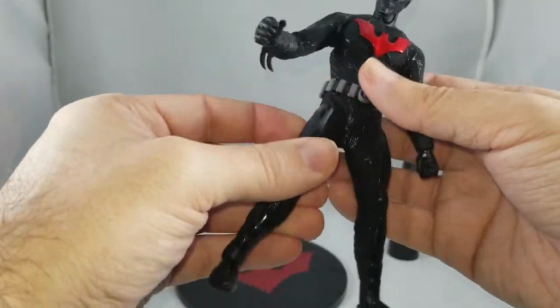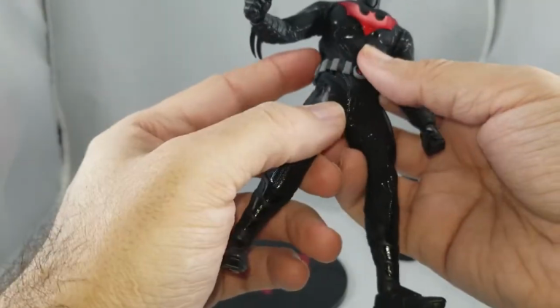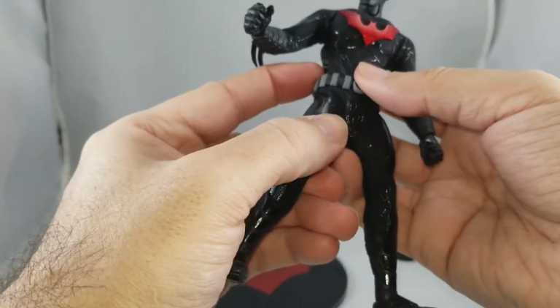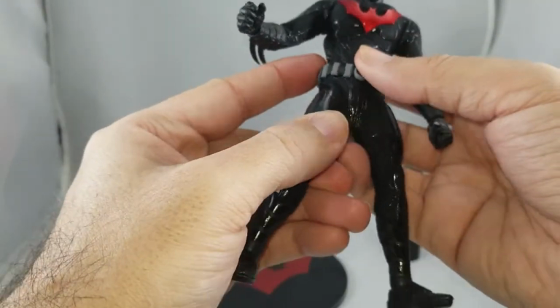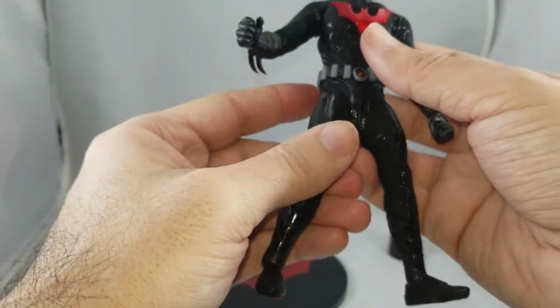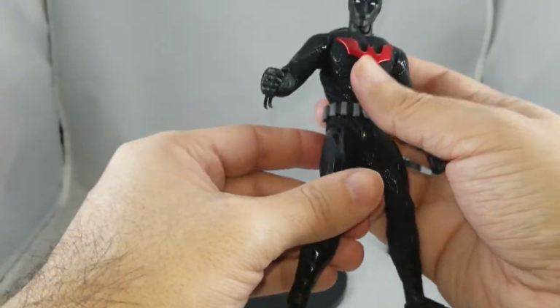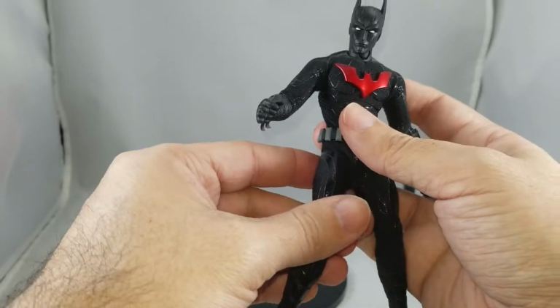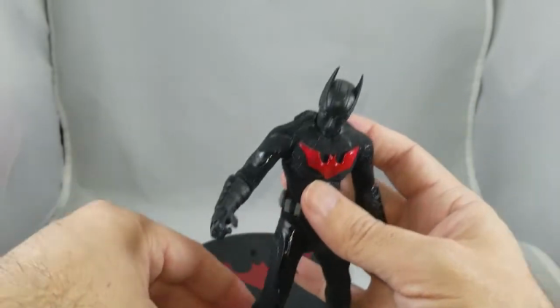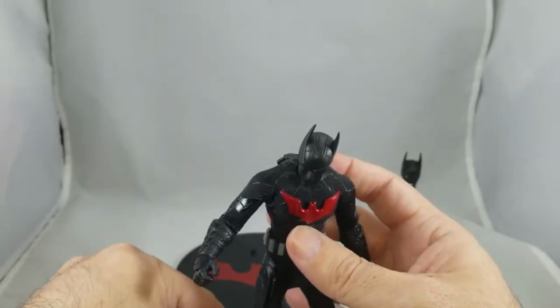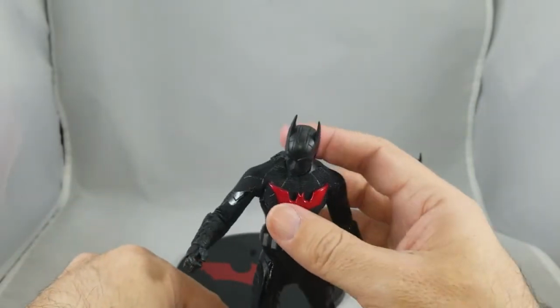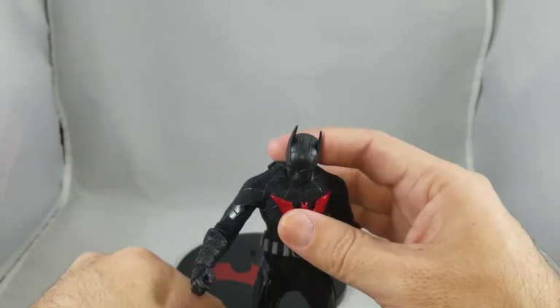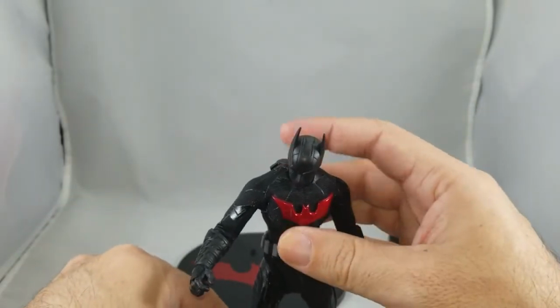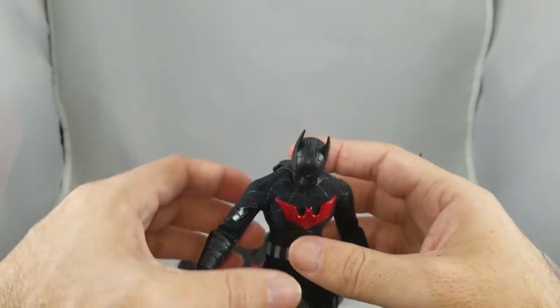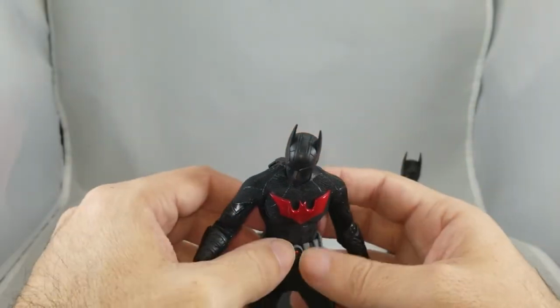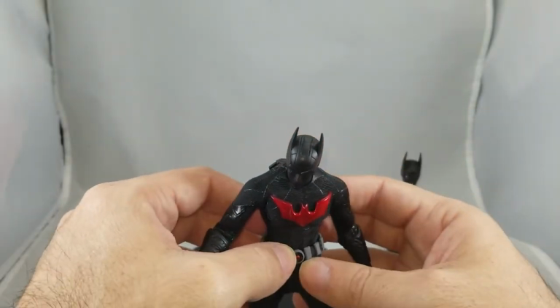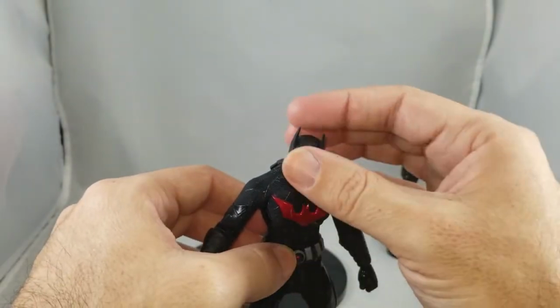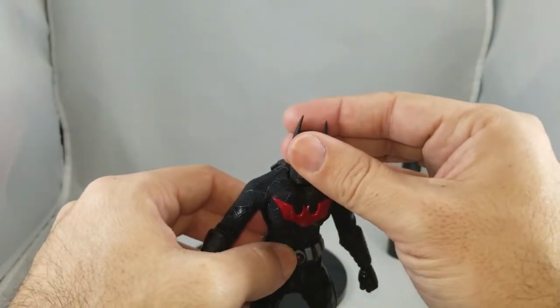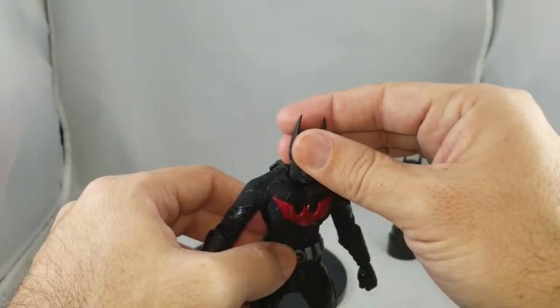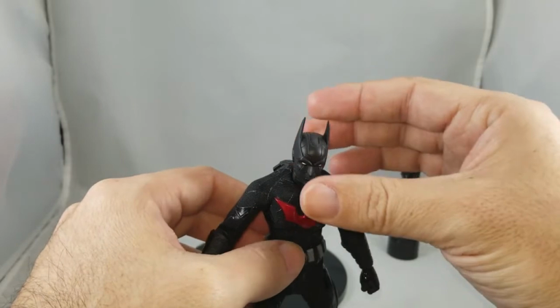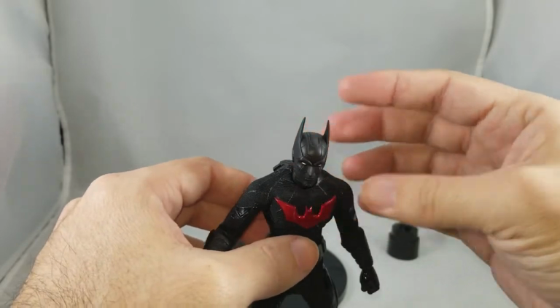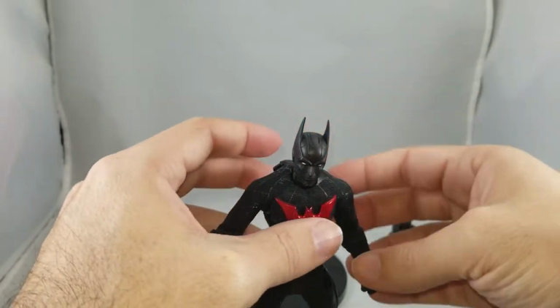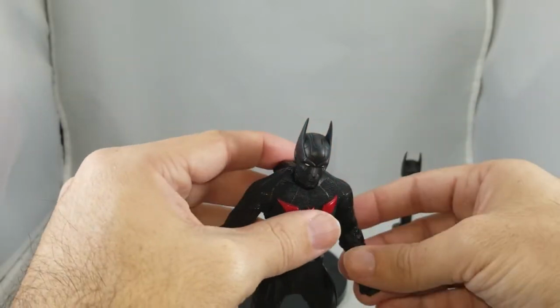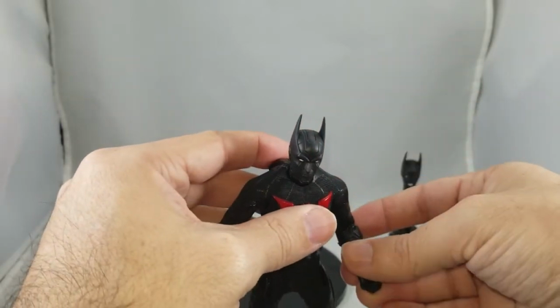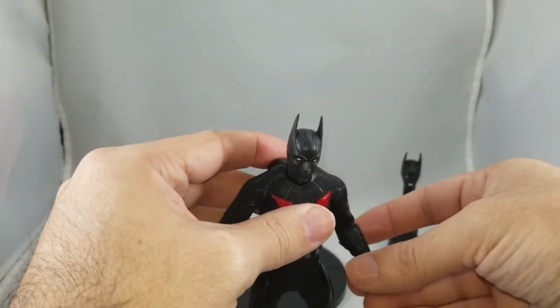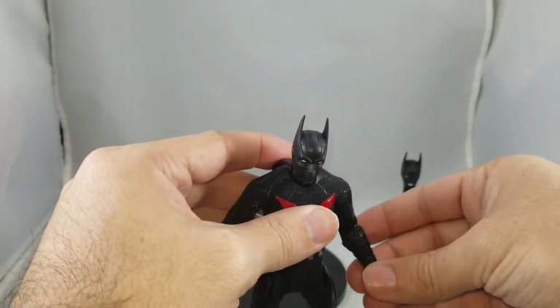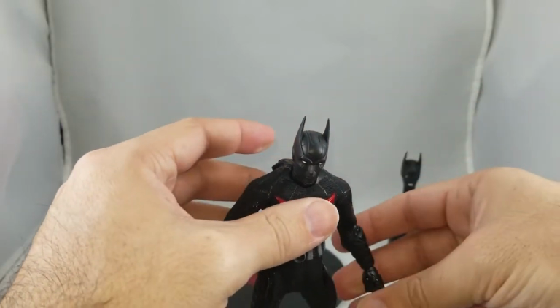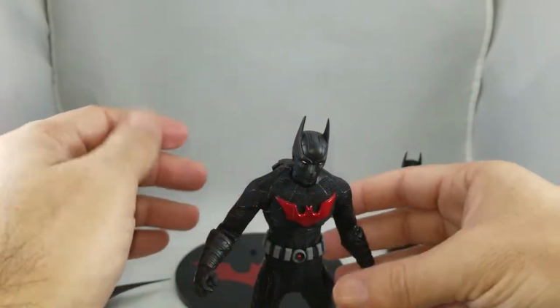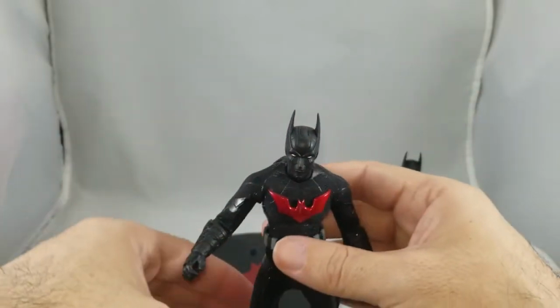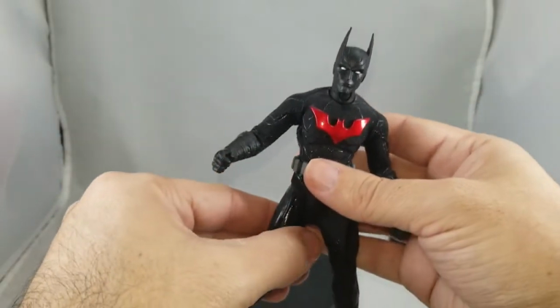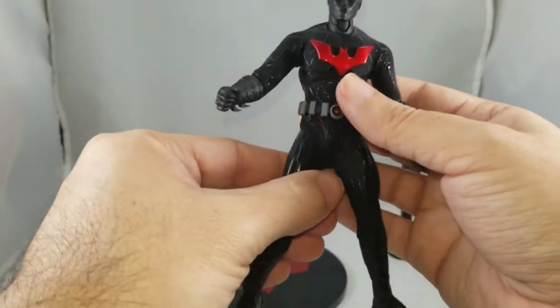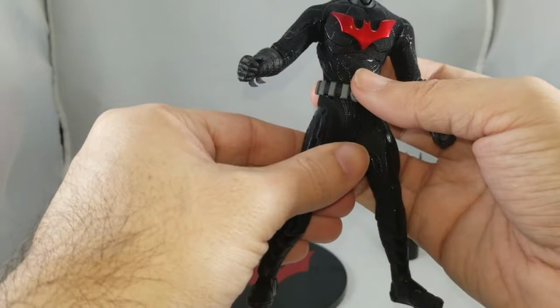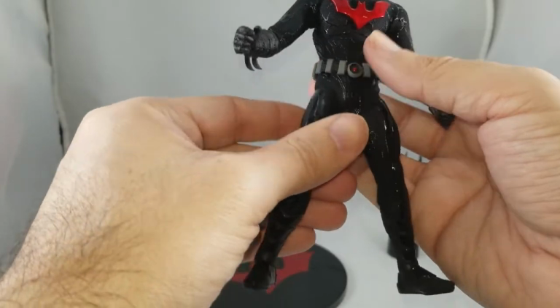He has a decent range of articulation, though with these figures you really can't put them into the craziest dynamic poses you might get with other figures. You don't want to anyway because they are expensive, so be very cautious about how you manipulate them.